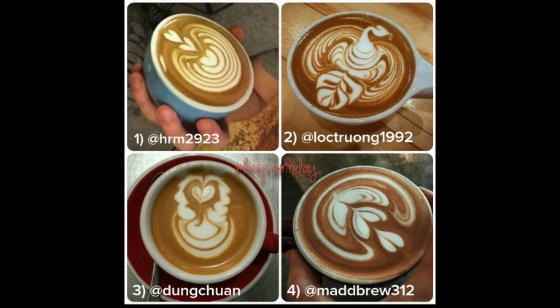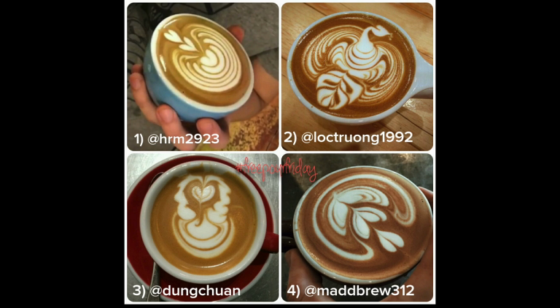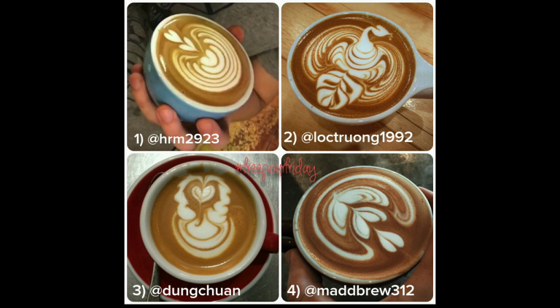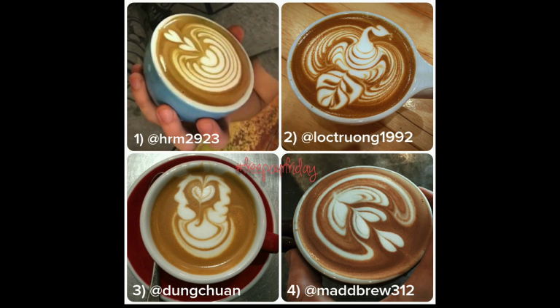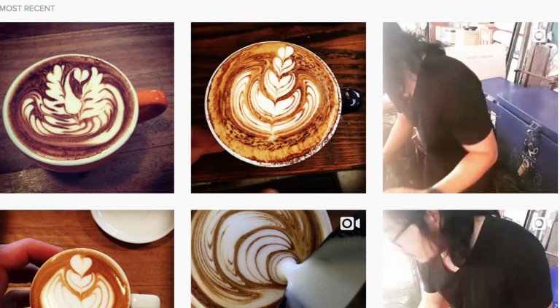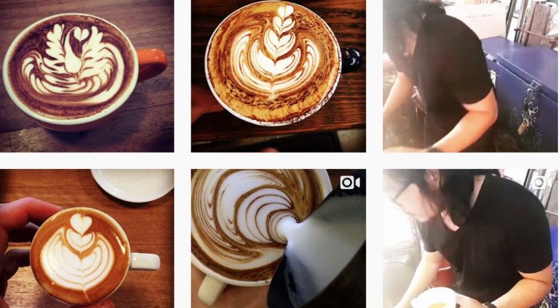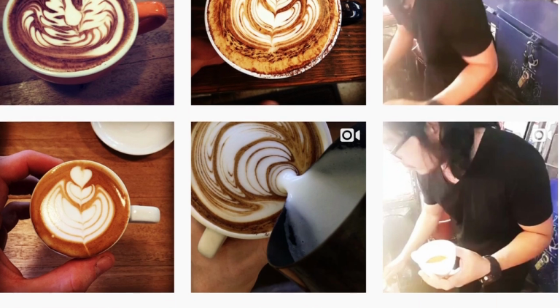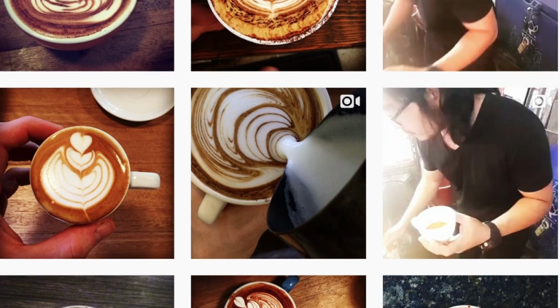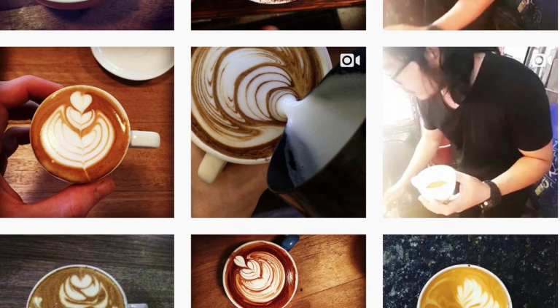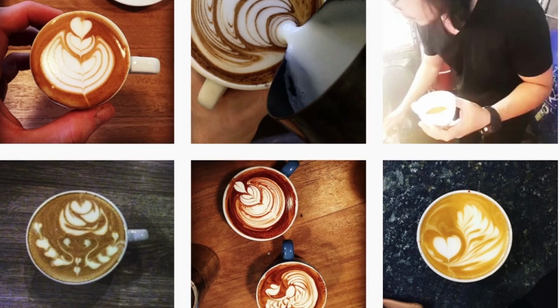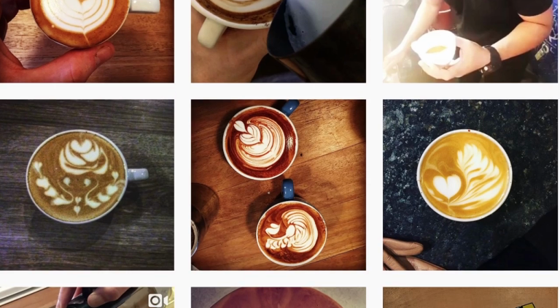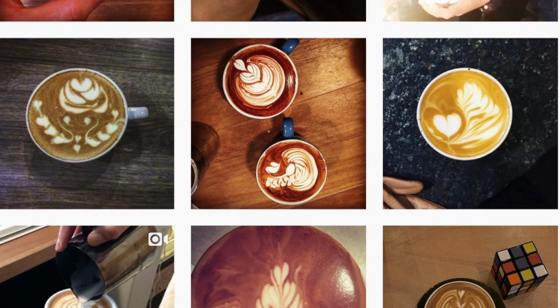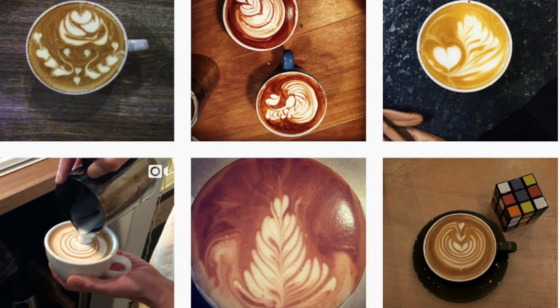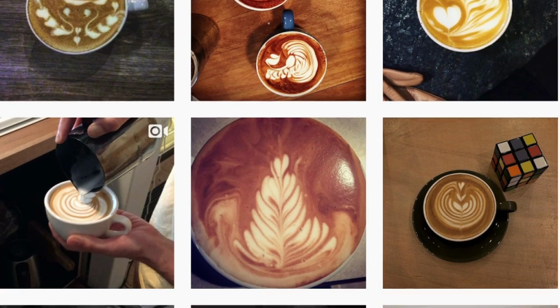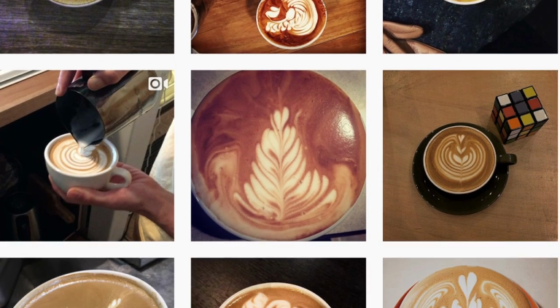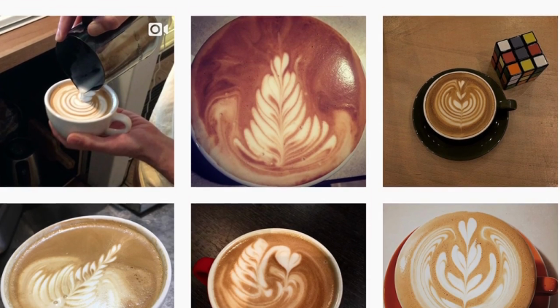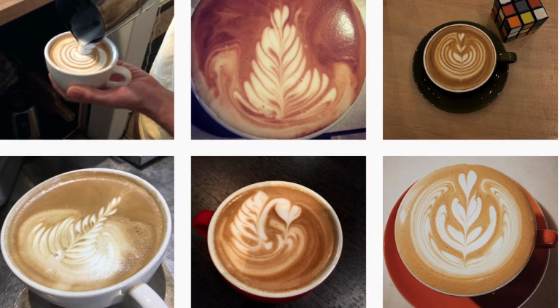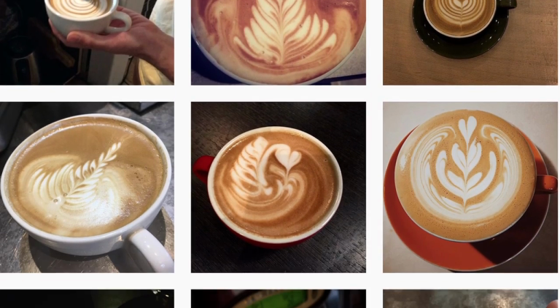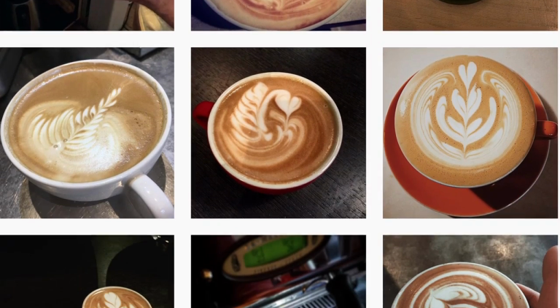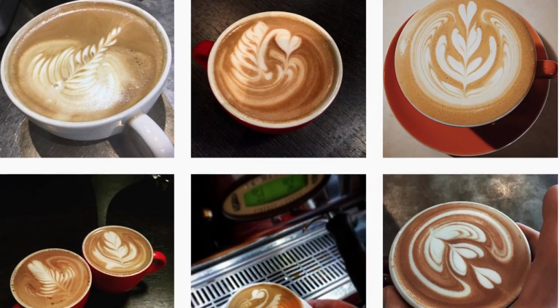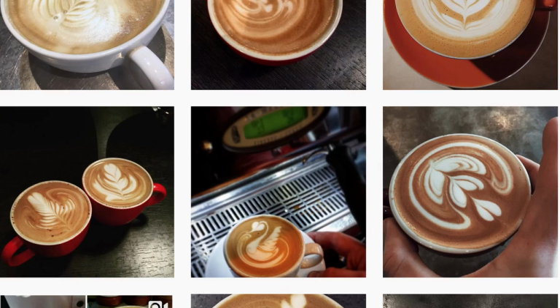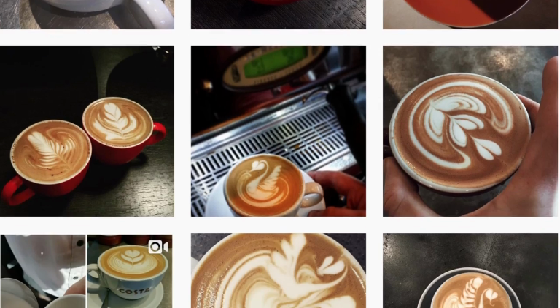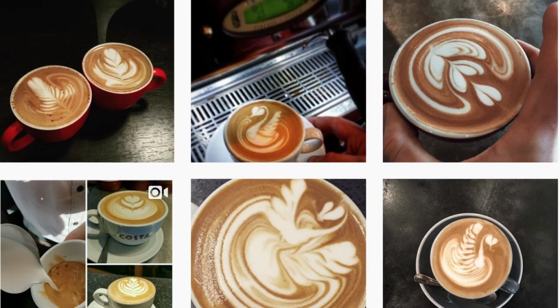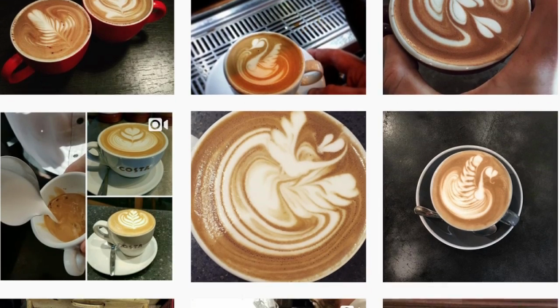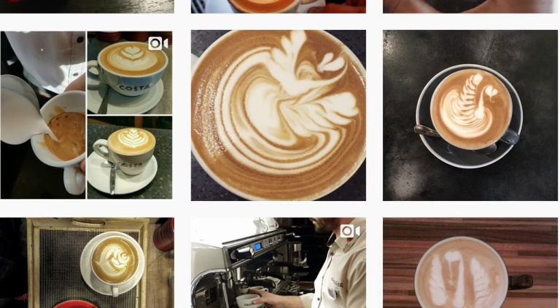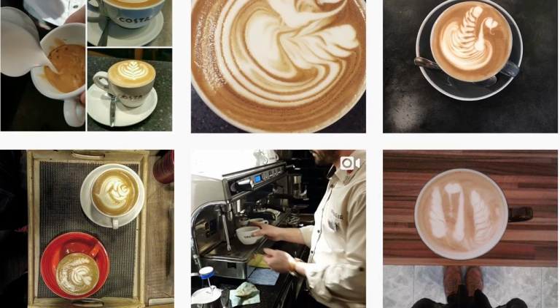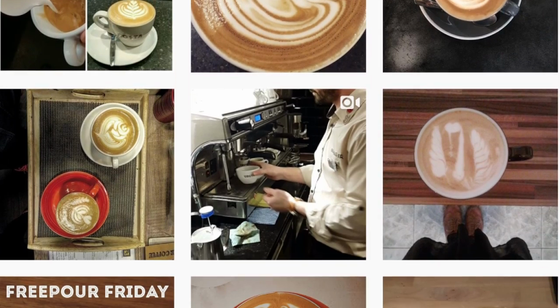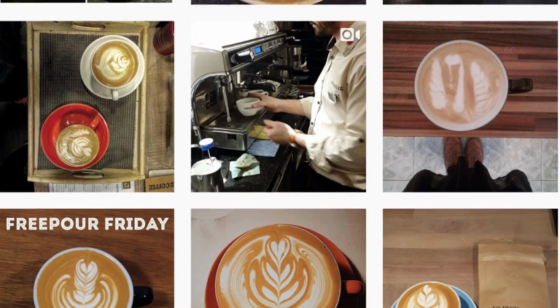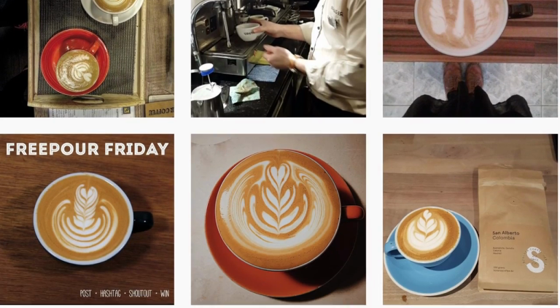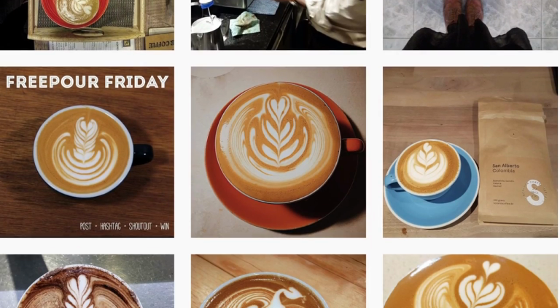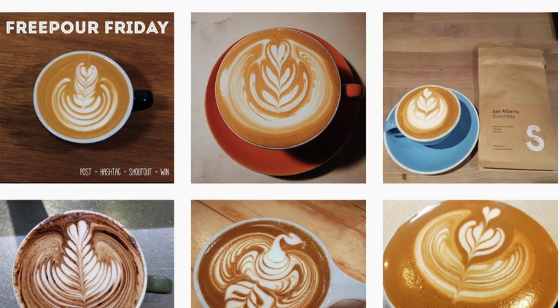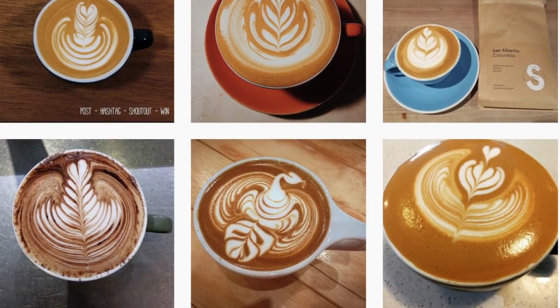I'd like to post a little video here of all of the Freeball Friday entrants from last week. I always just do a shout out of the finalists, but there's so many people posting on there from a range of skill levels, so thank you guys for posting and make sure you play along again.